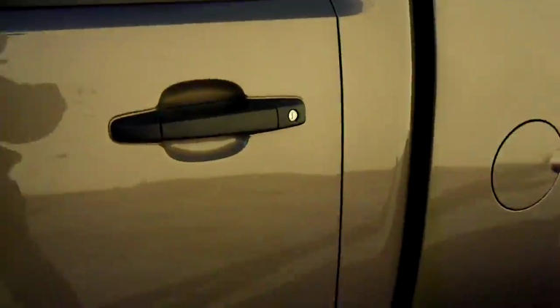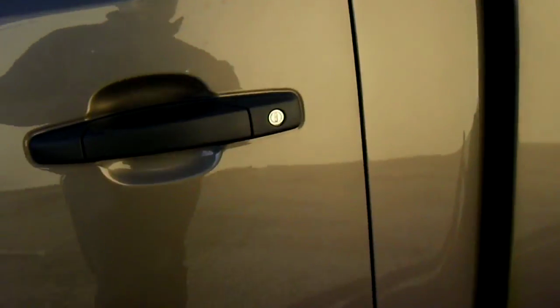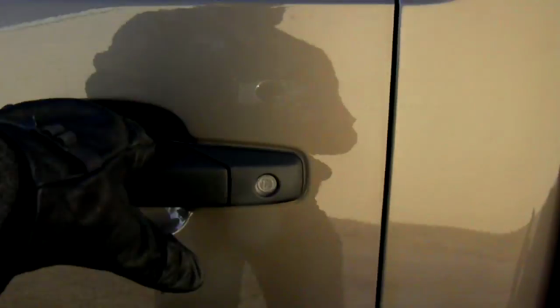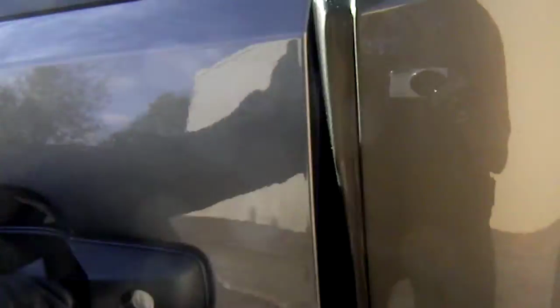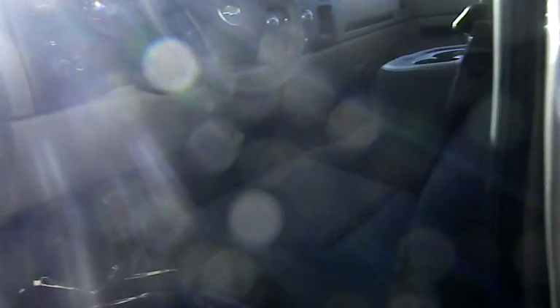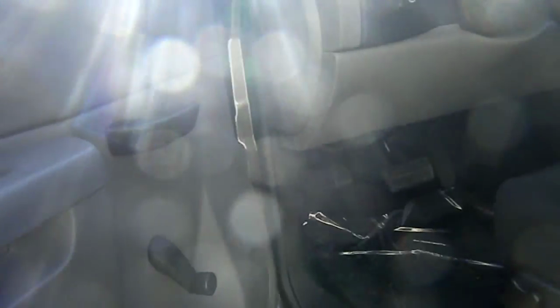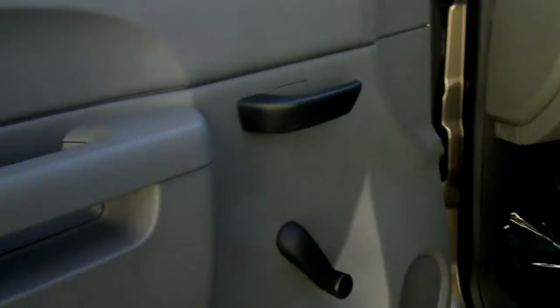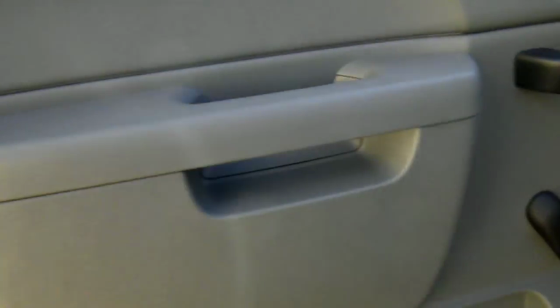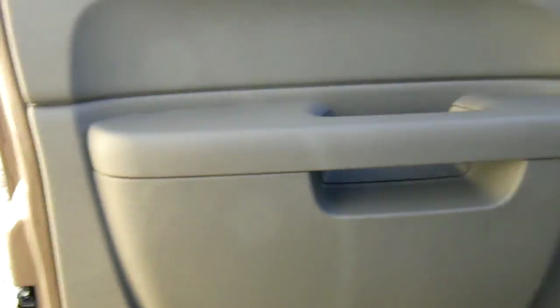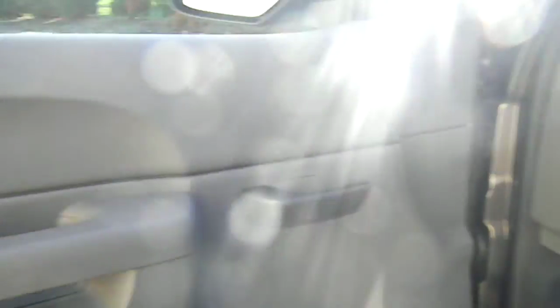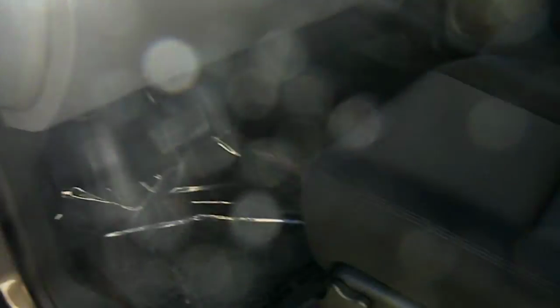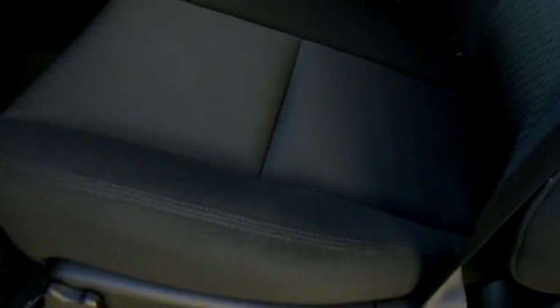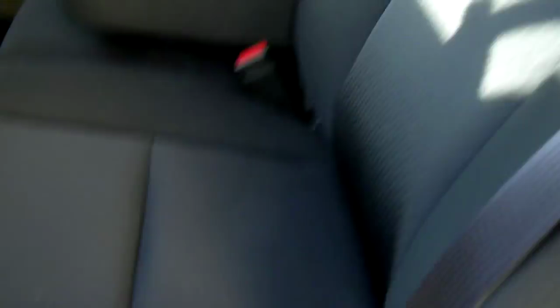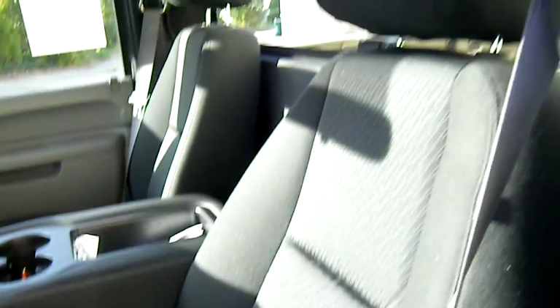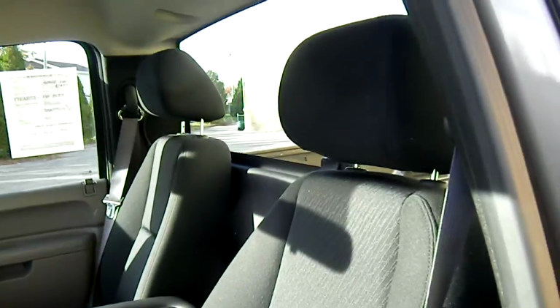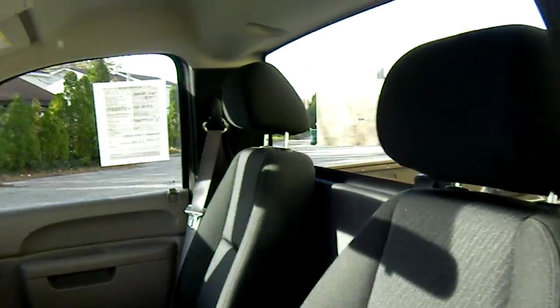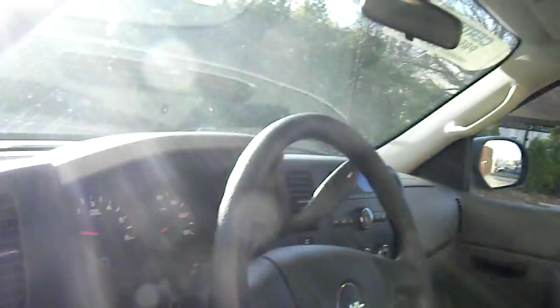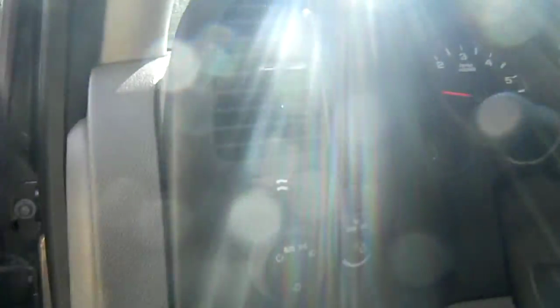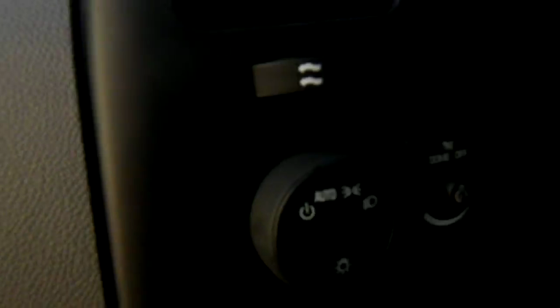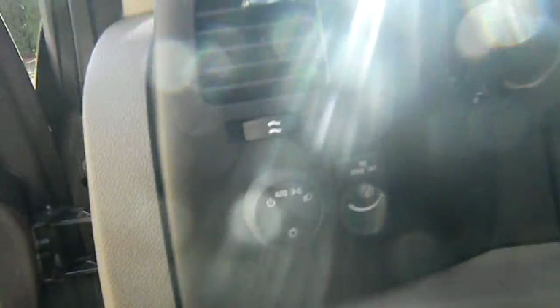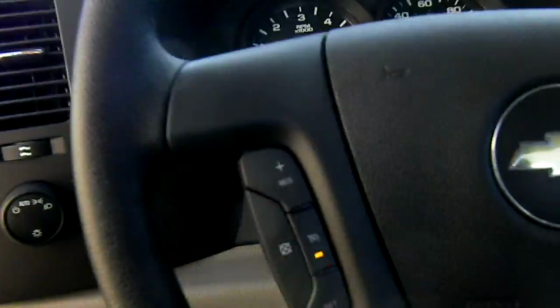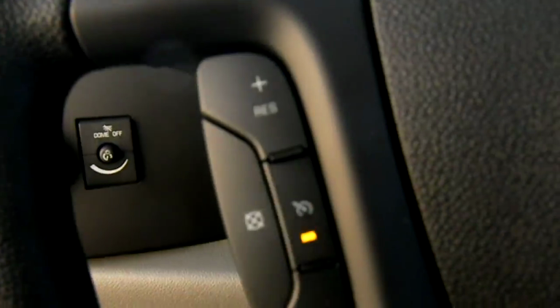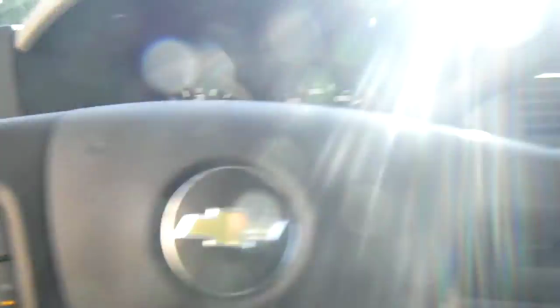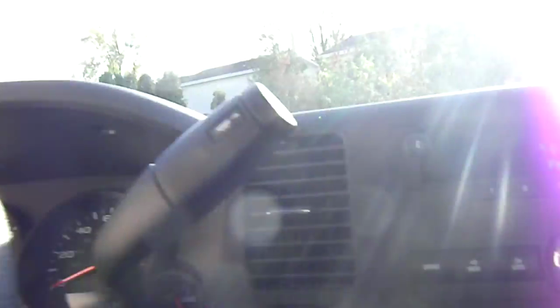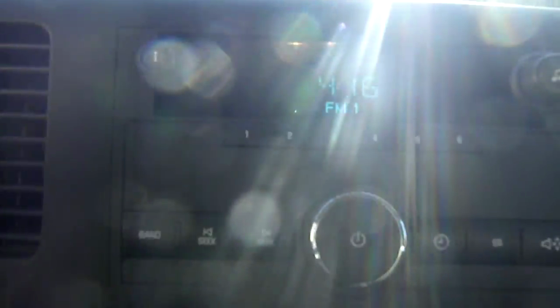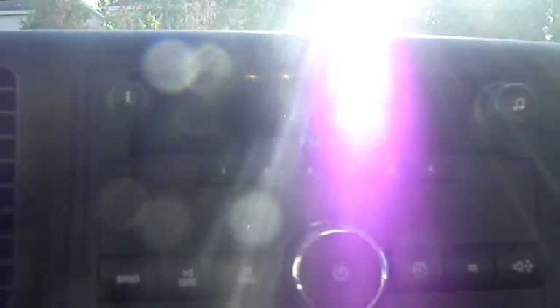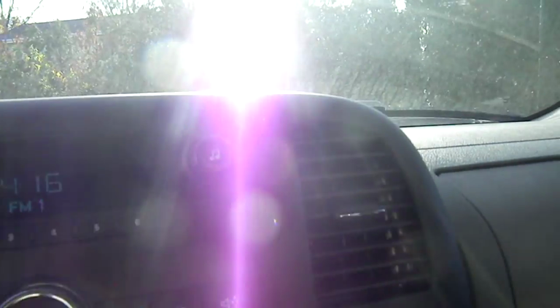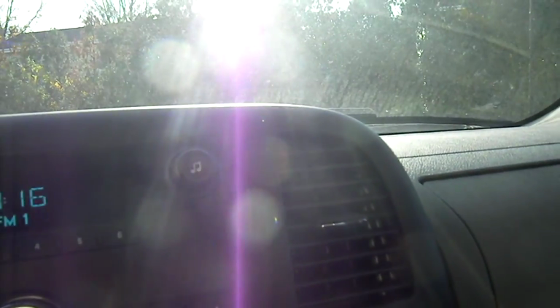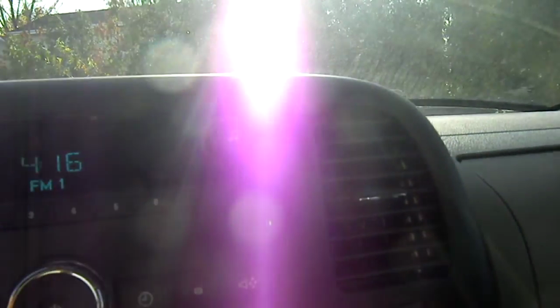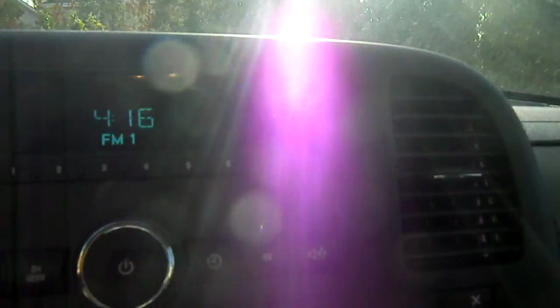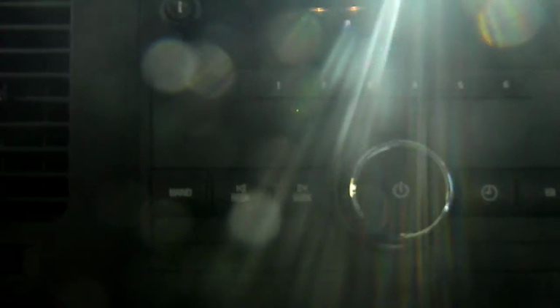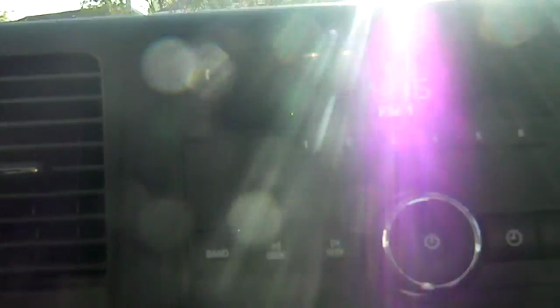Check out the inside. Cloth seats, automatic lights, cruise control, CD player — actually, no CD player.